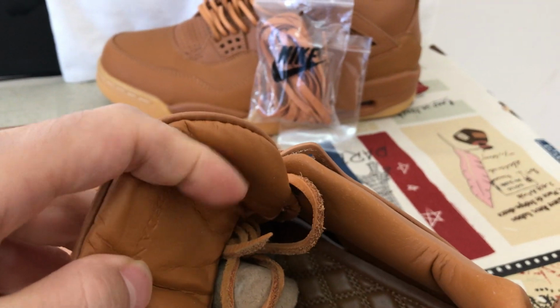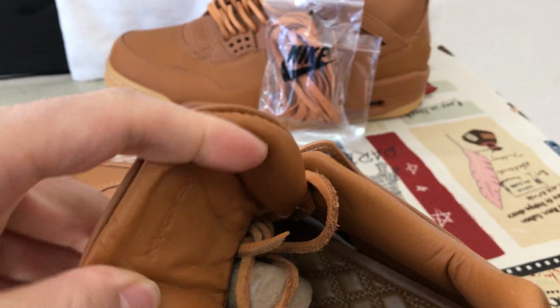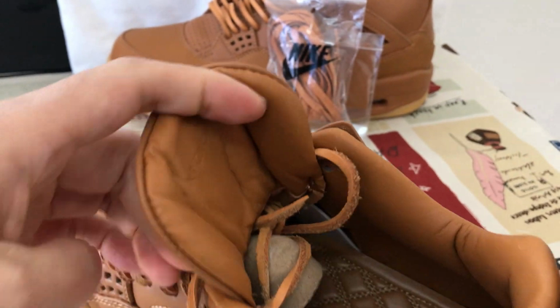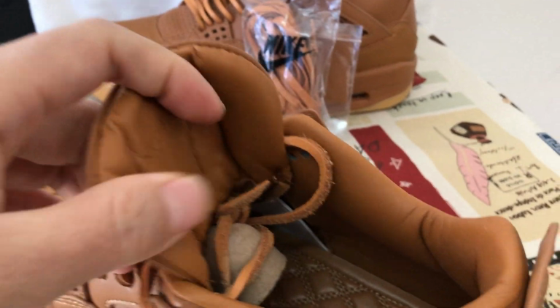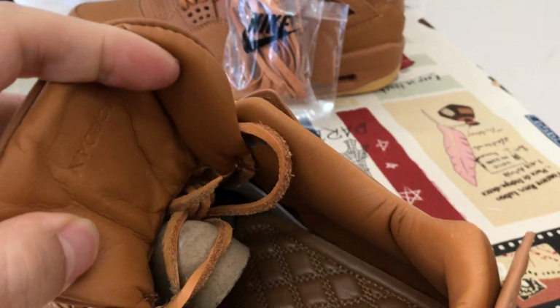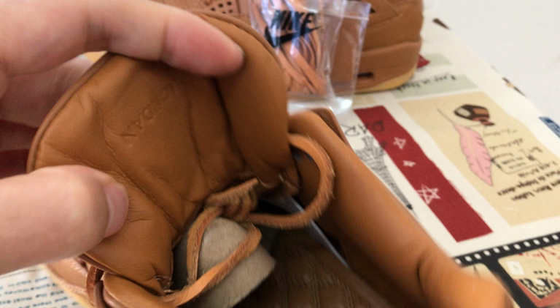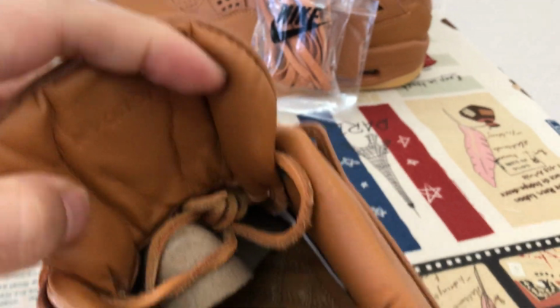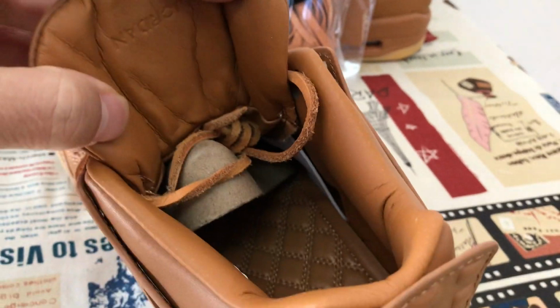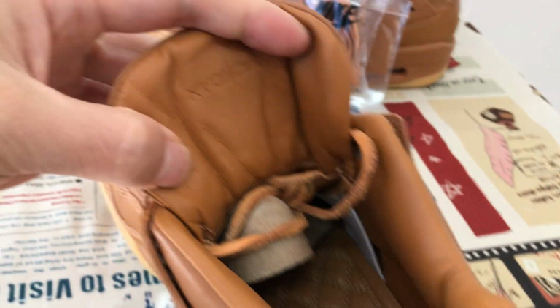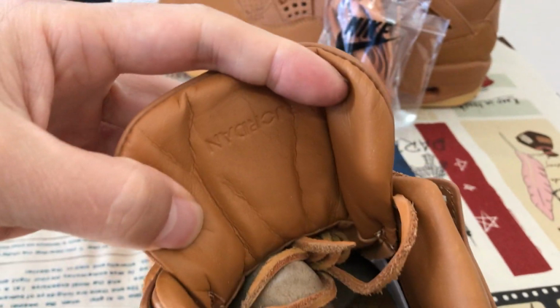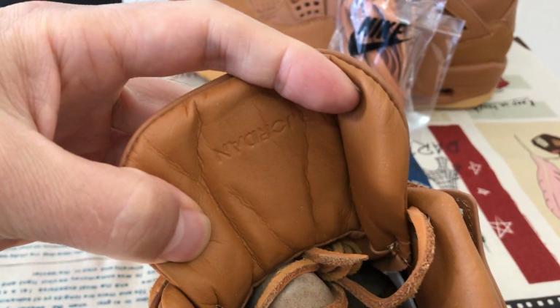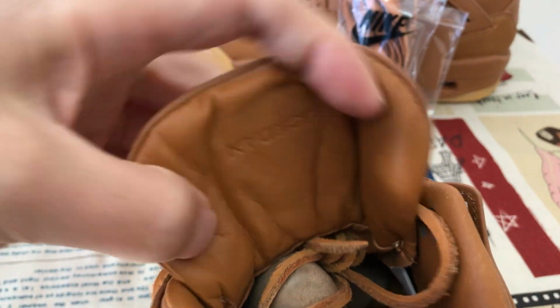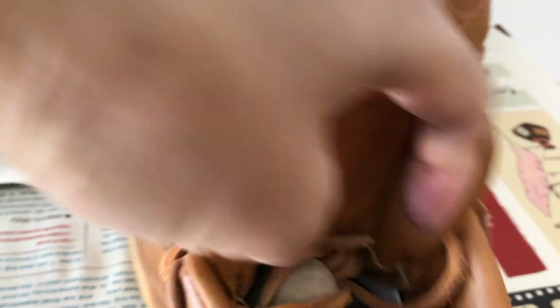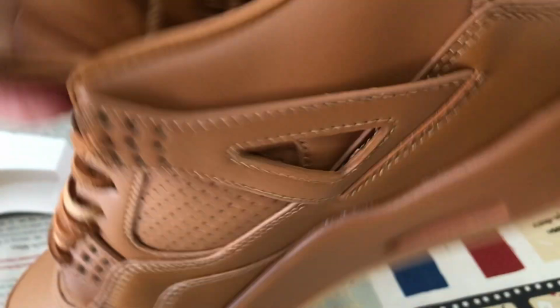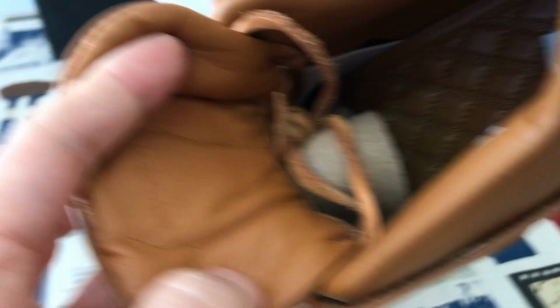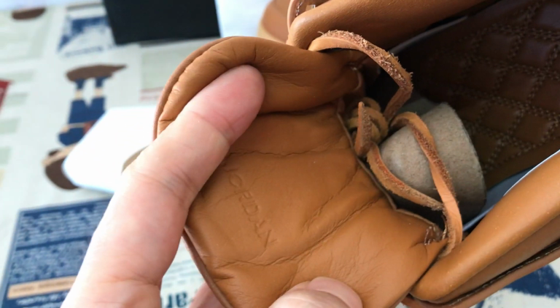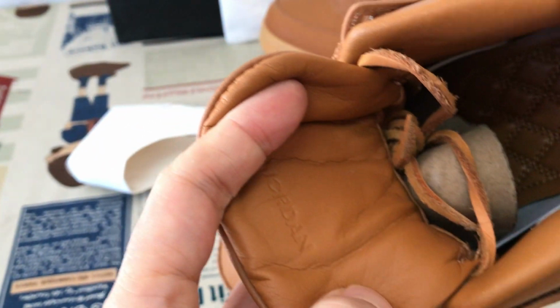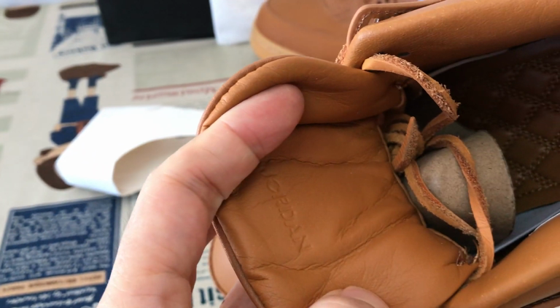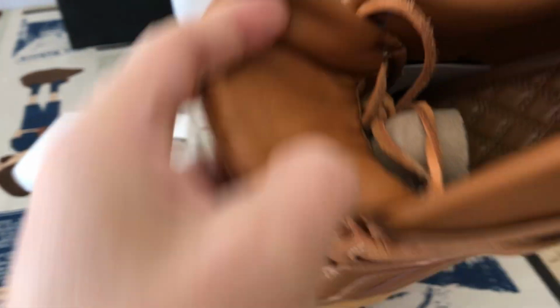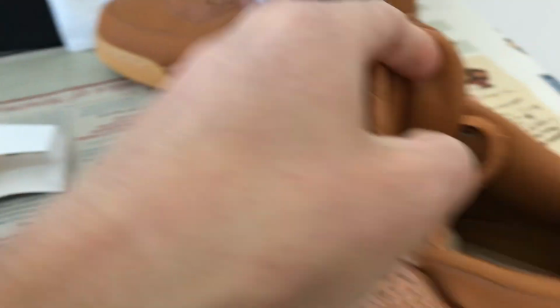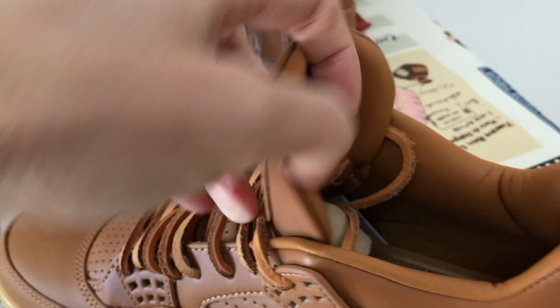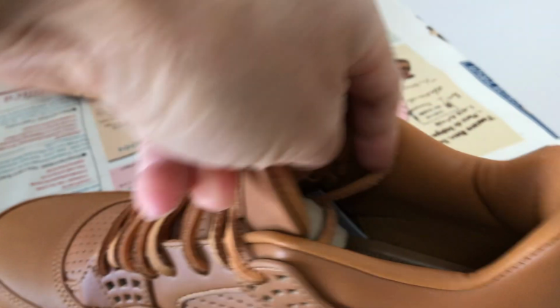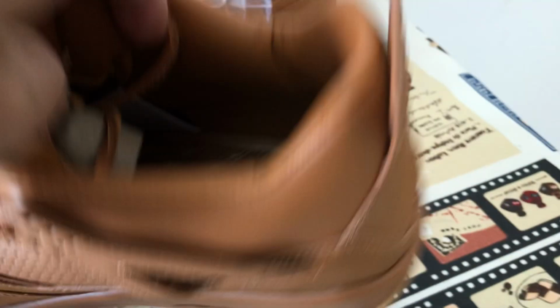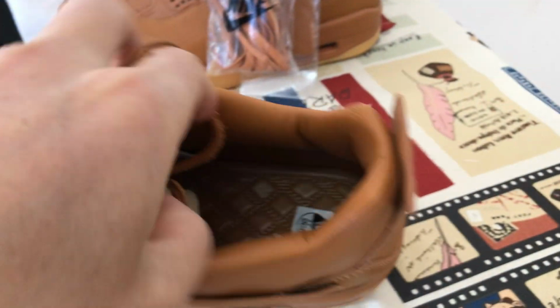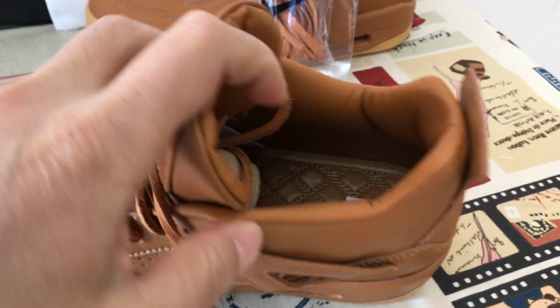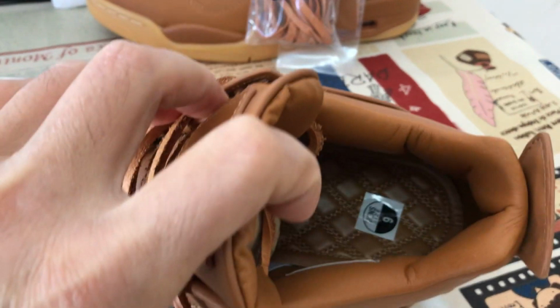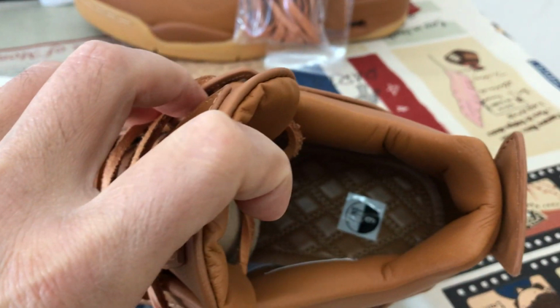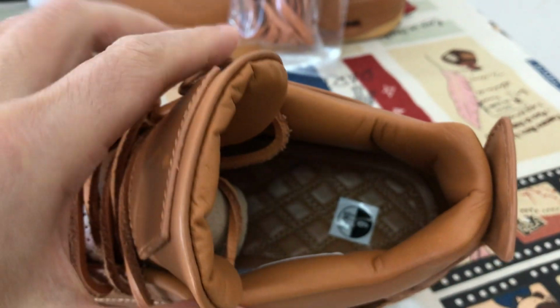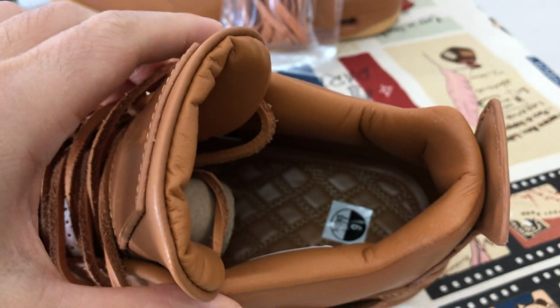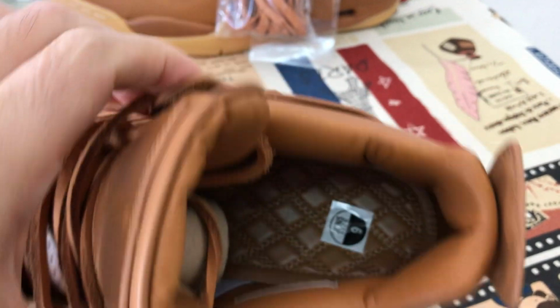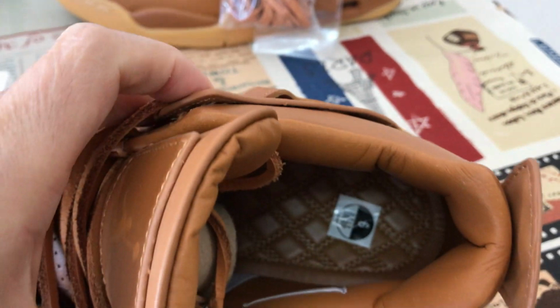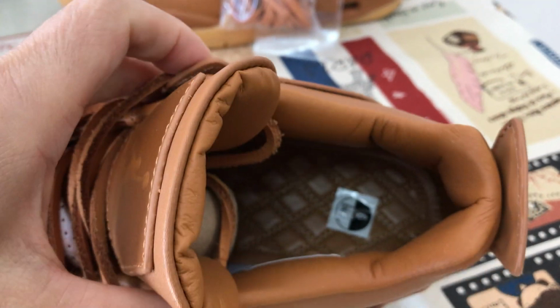Leather tongue lining, color lining. And here's the Jordan branding on the back of the tongue.